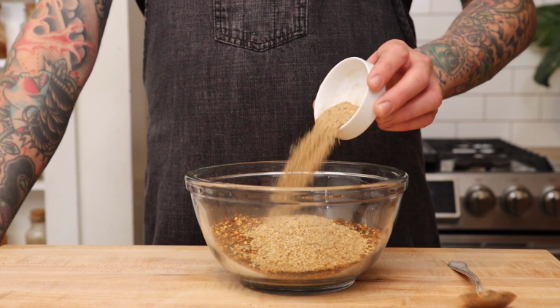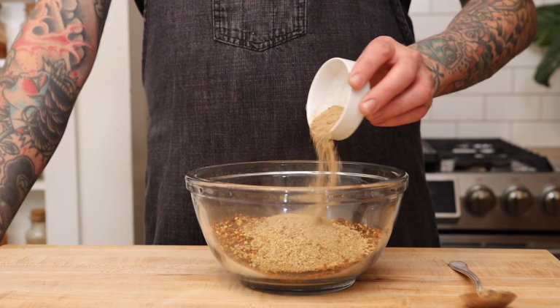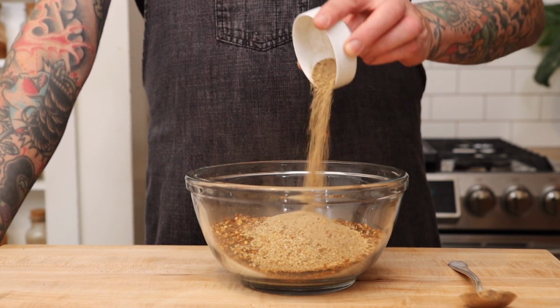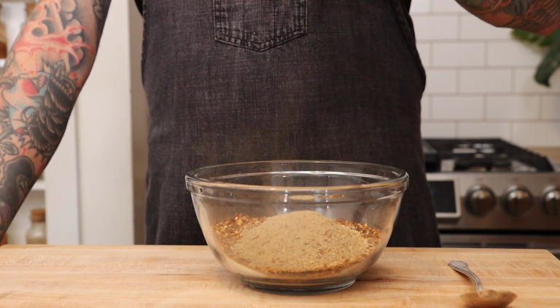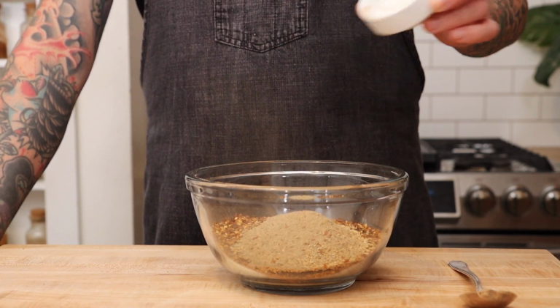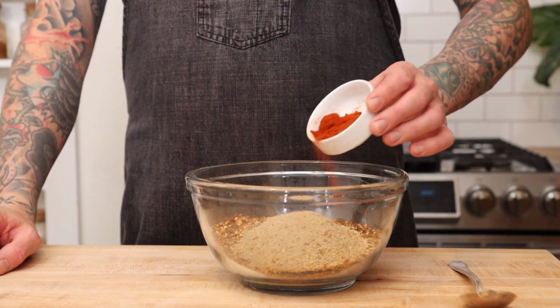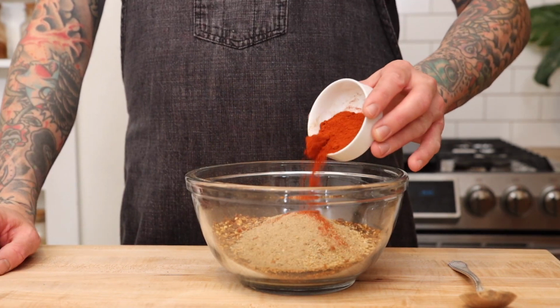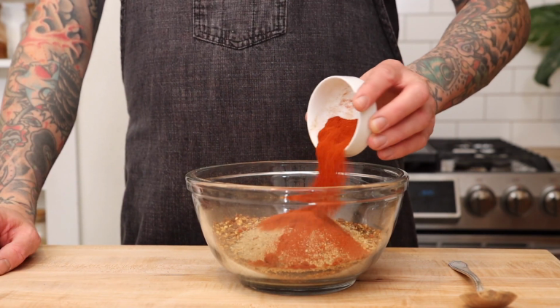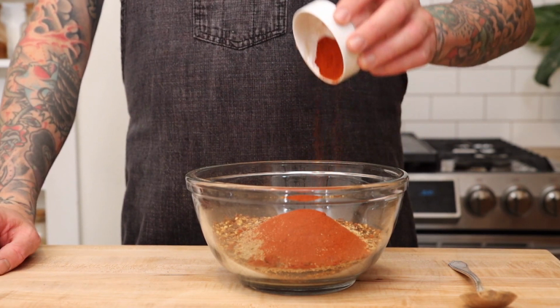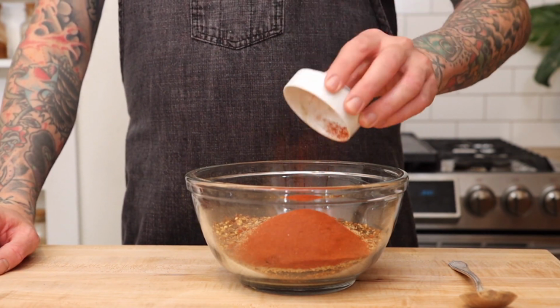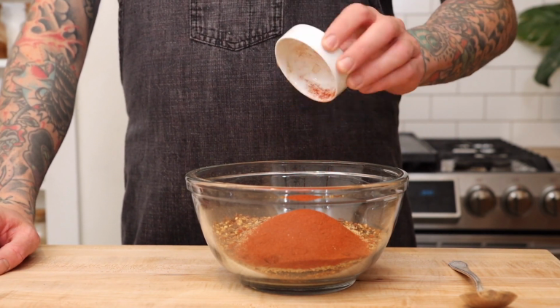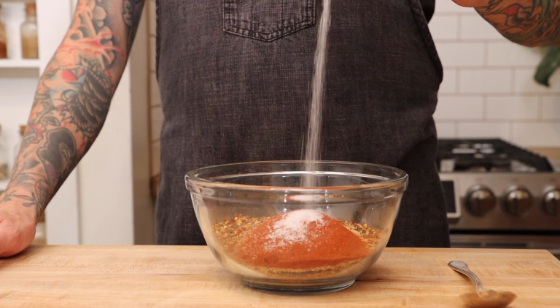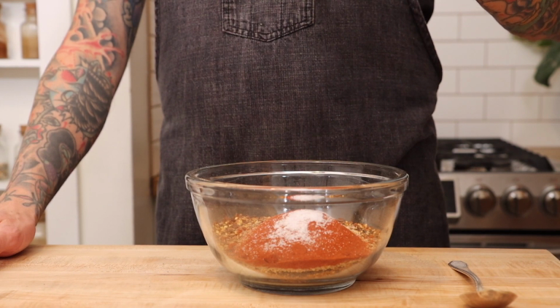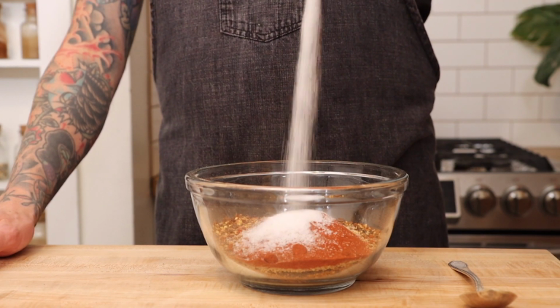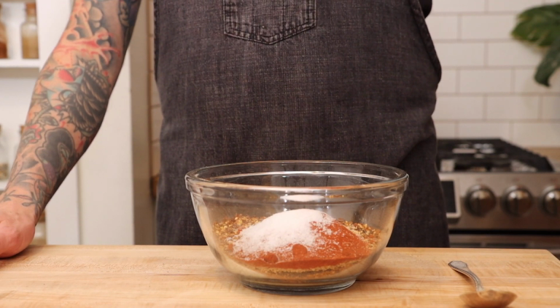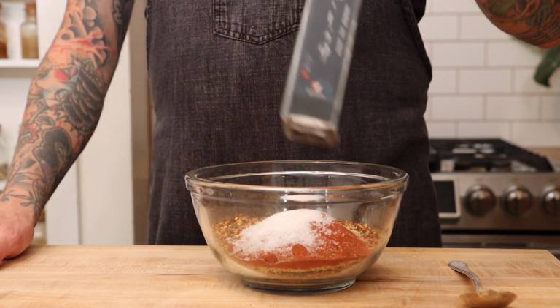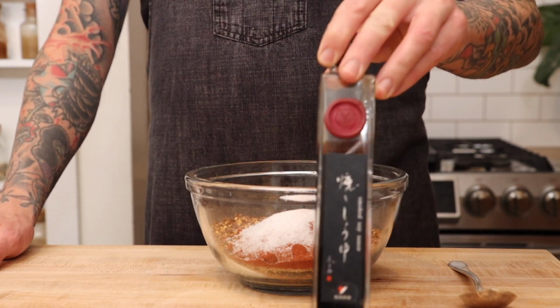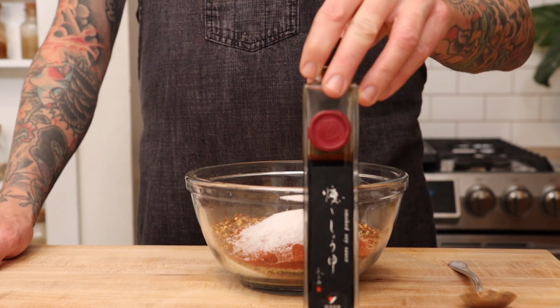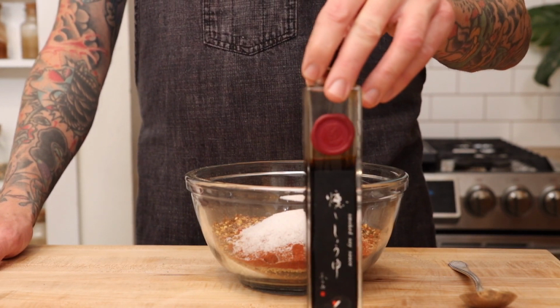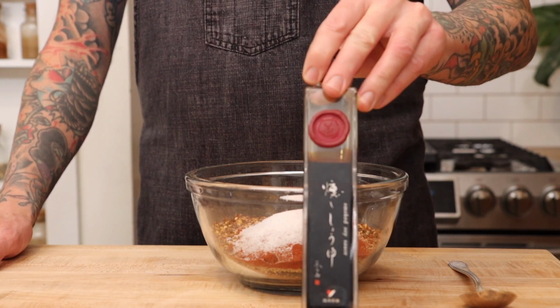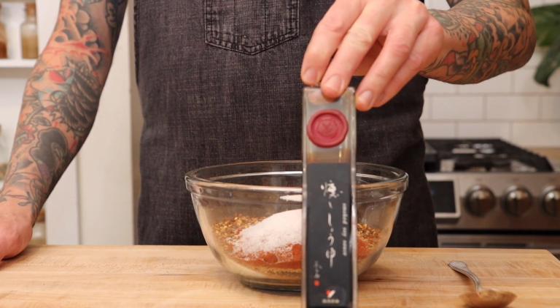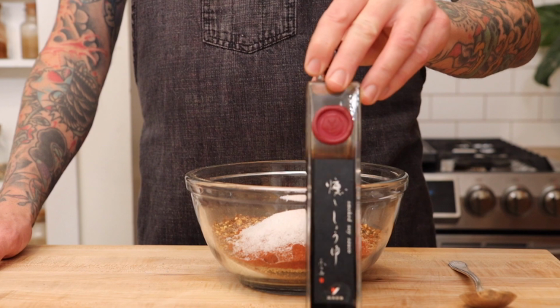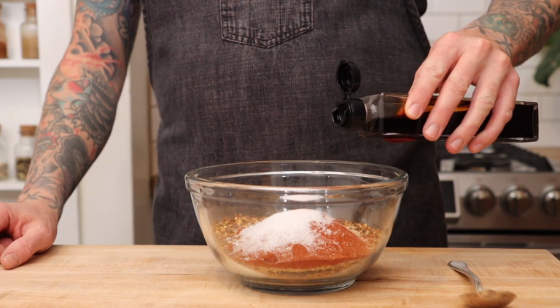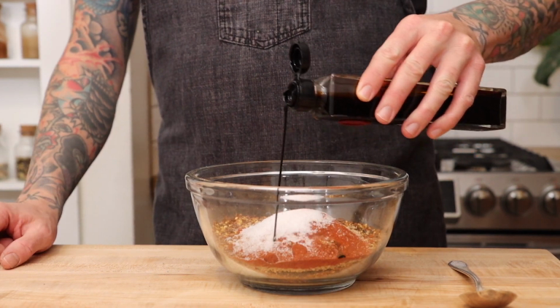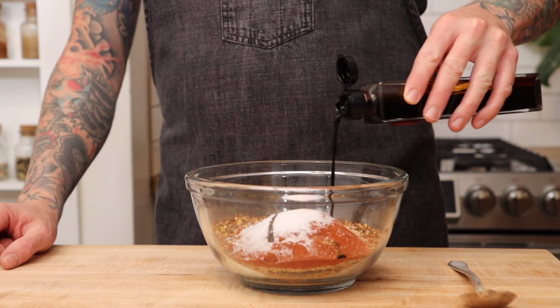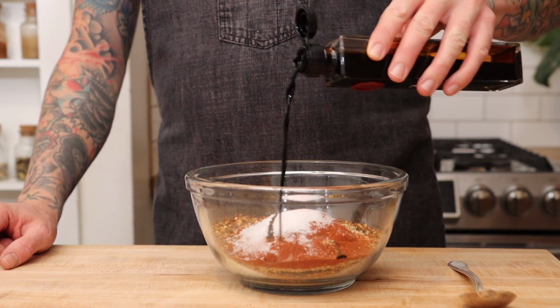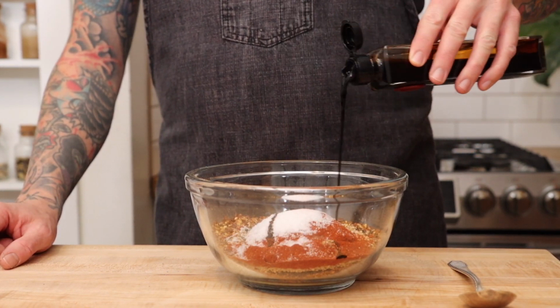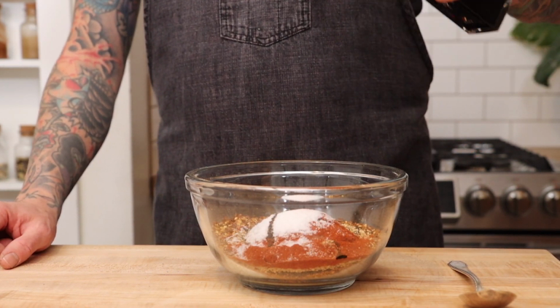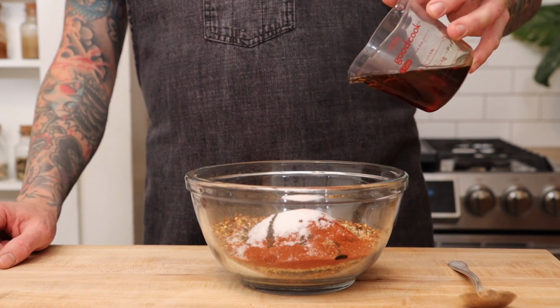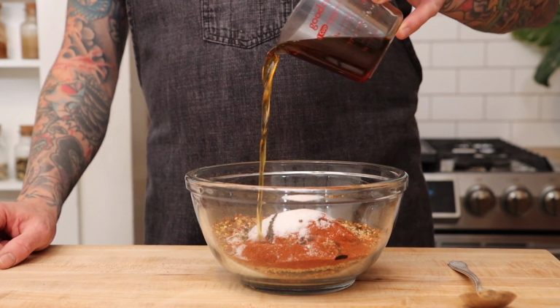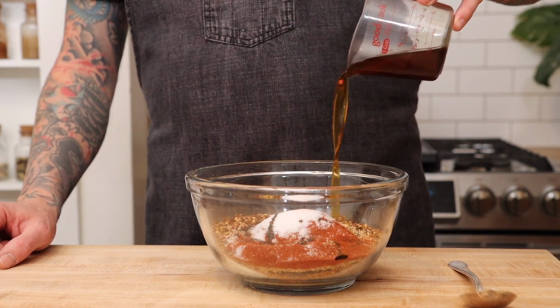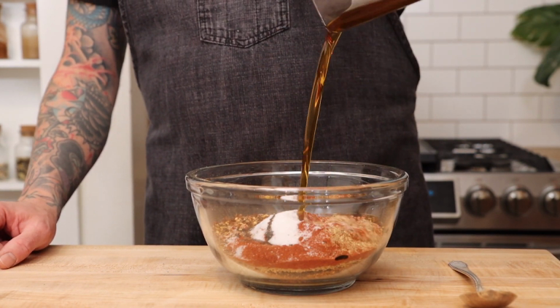Mushroom powder is going to give us some umami flavor, or you can use MSG. Then smoked paprika, kosher salt, and one of my favorite things to use is smoked soy sauce. The last thing we need to add to our spice mix is sesame oil.